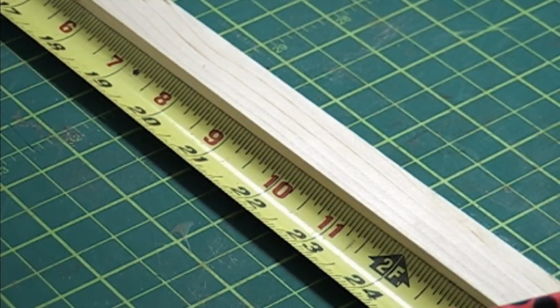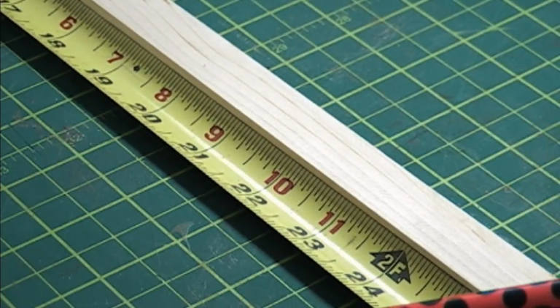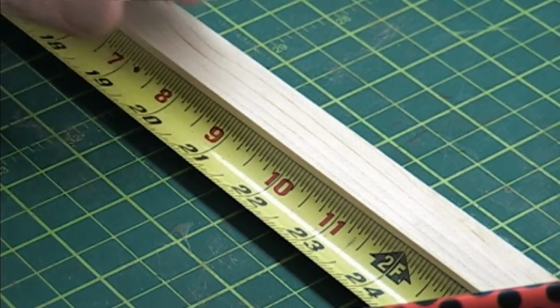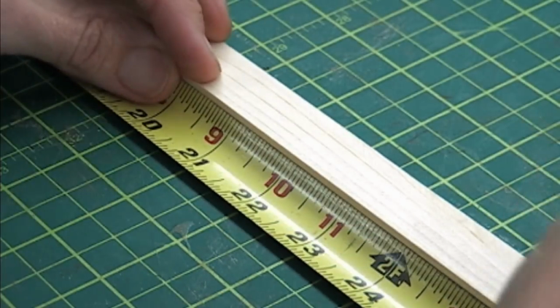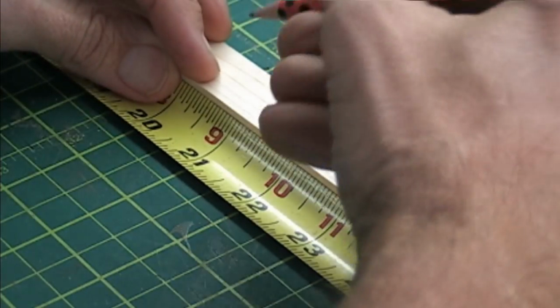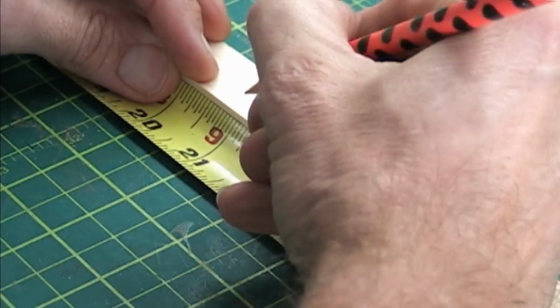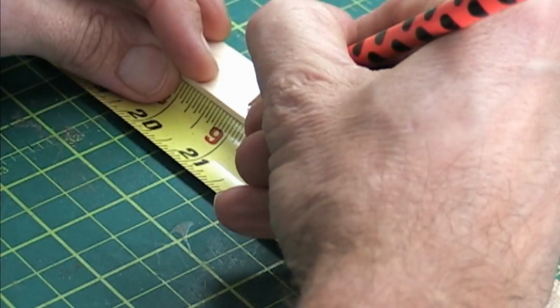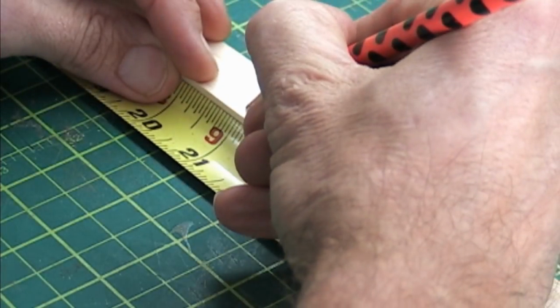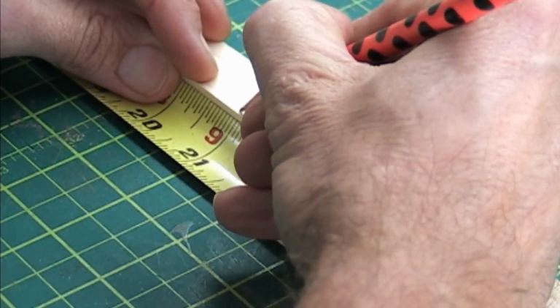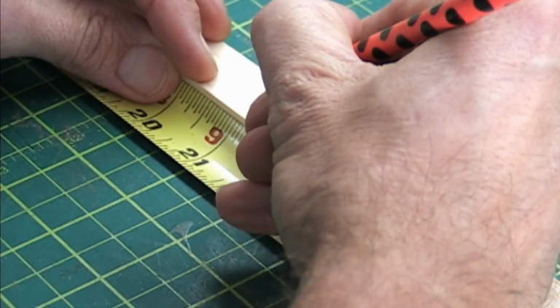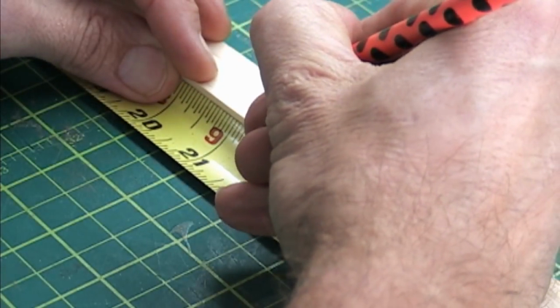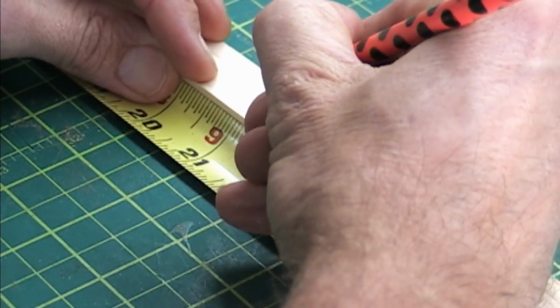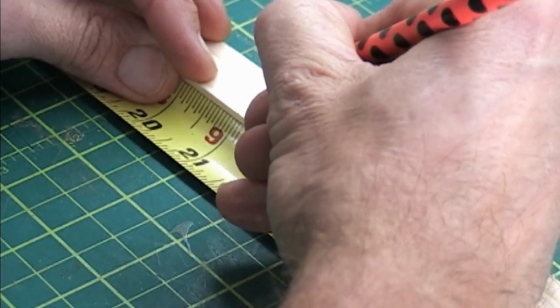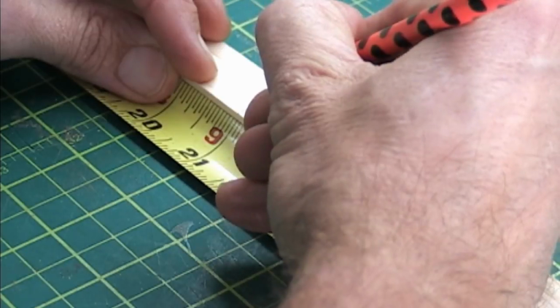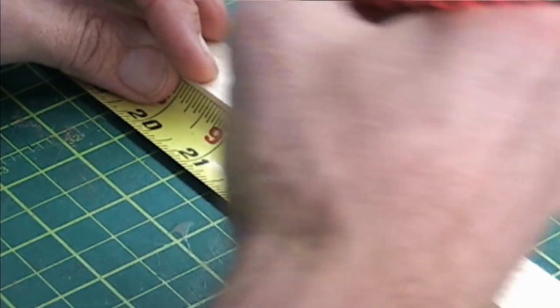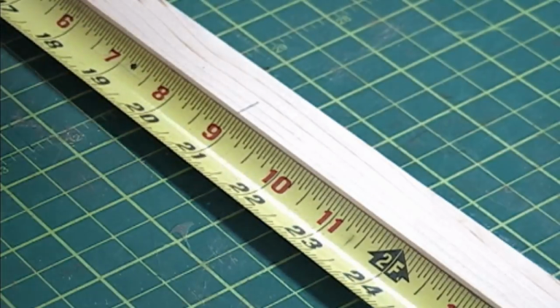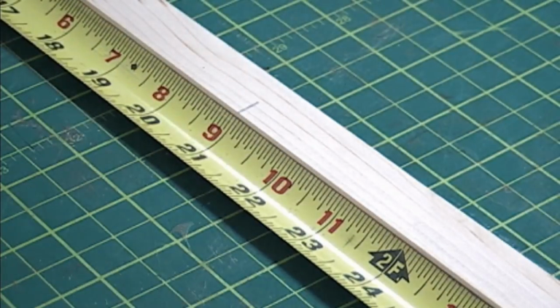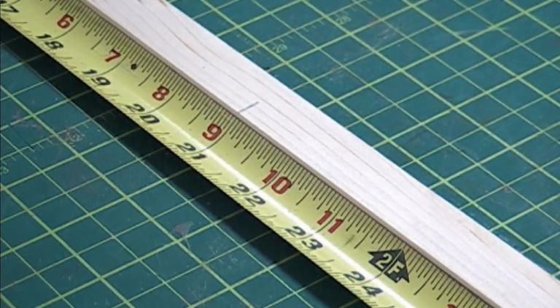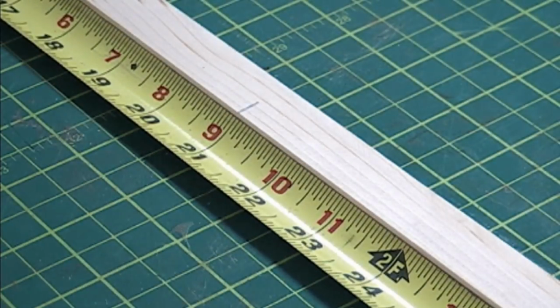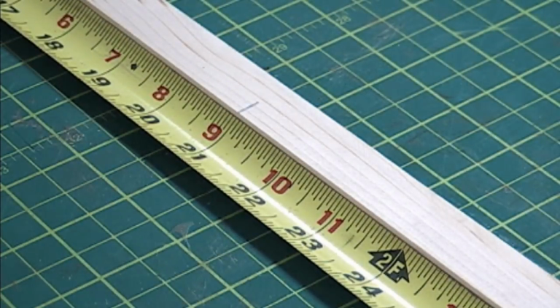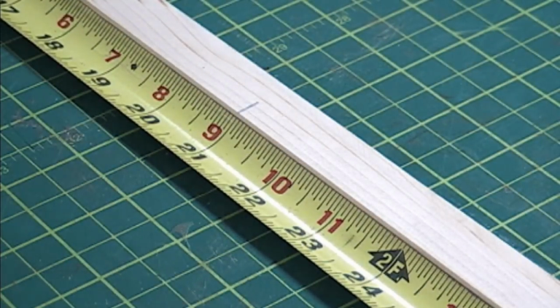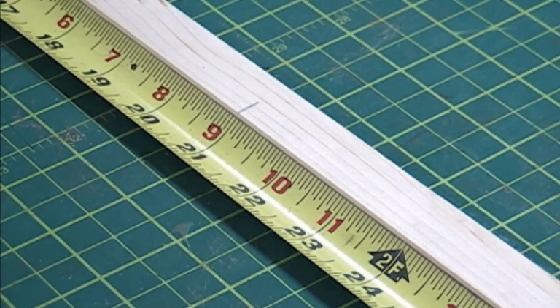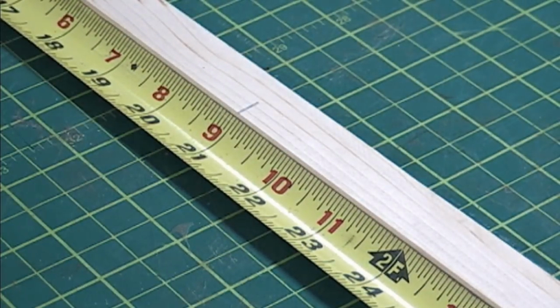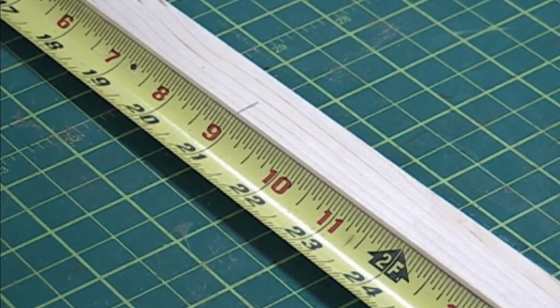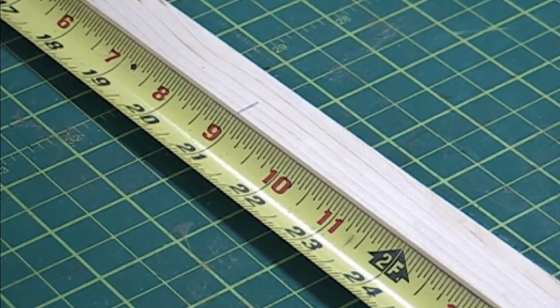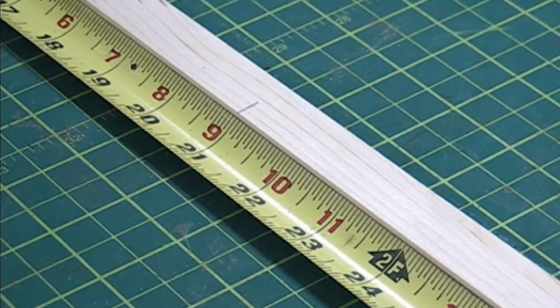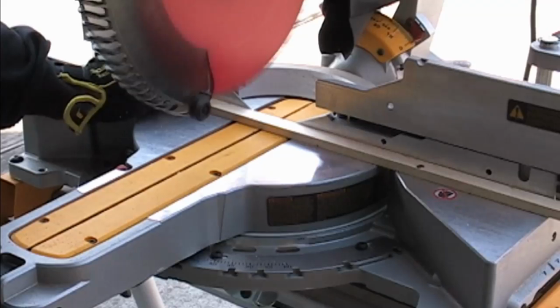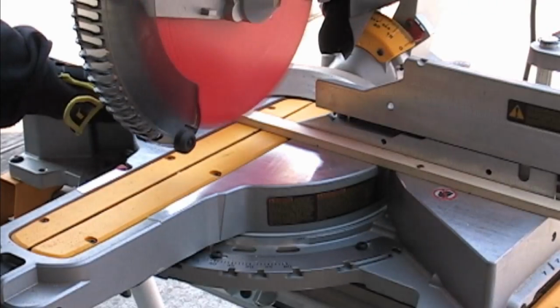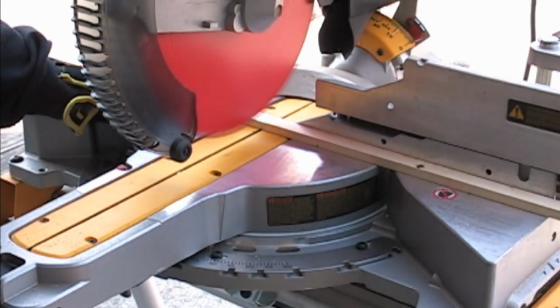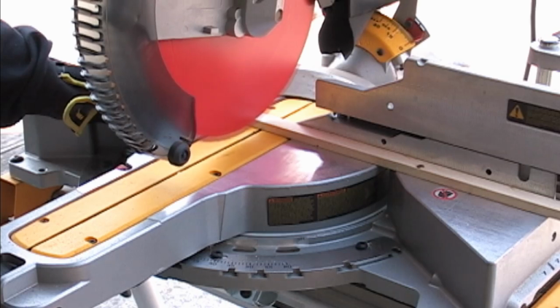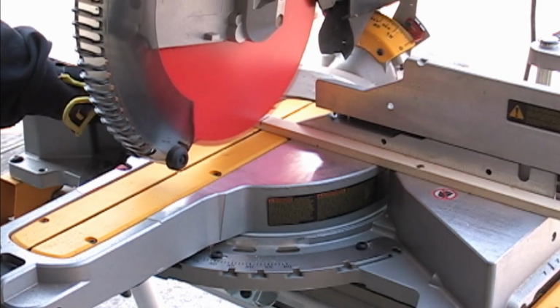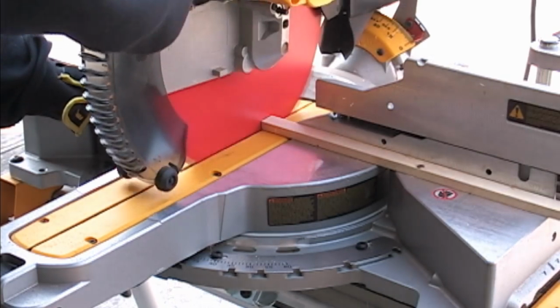Here I randomly chose 21 inches, but you can make yours any size. The purpose of measuring them is to ensure both pieces are the same length. So make your measurements and cut them.